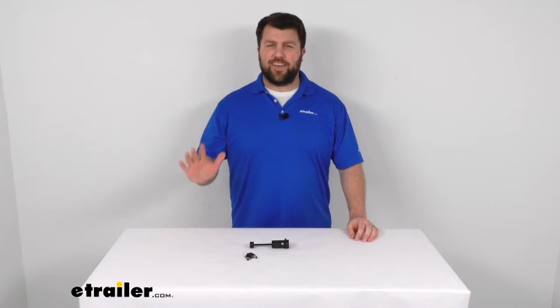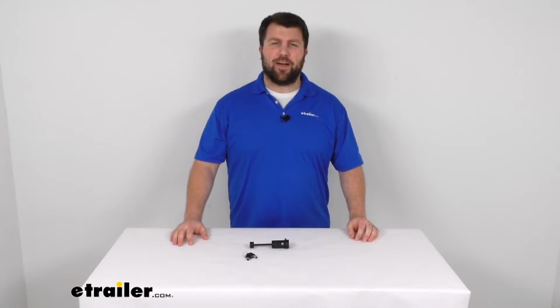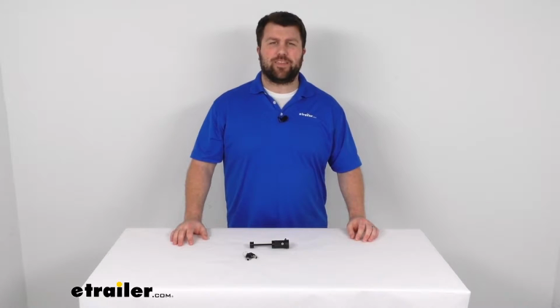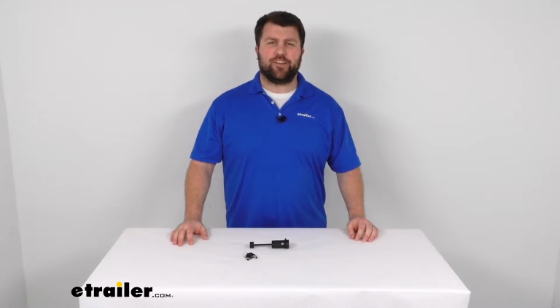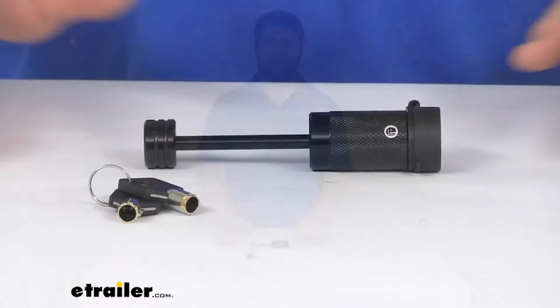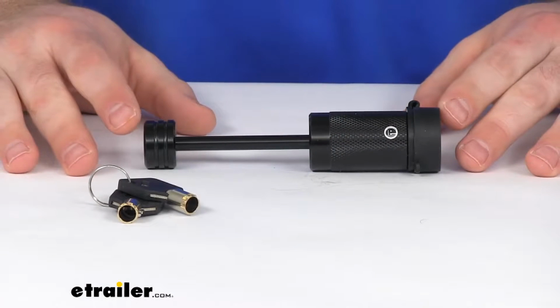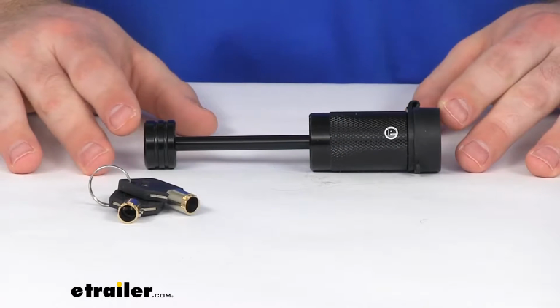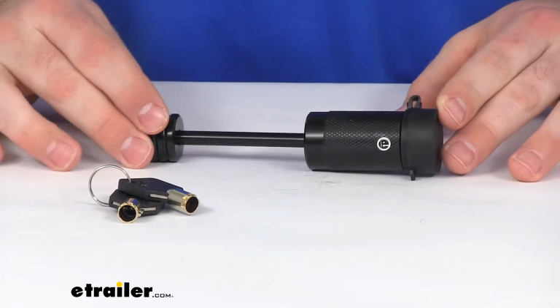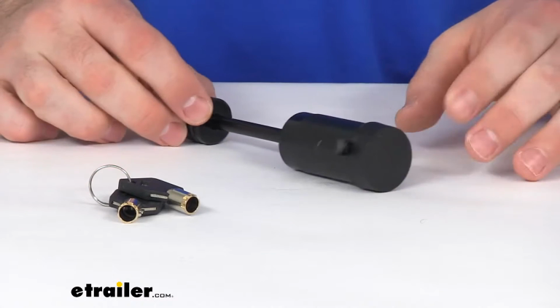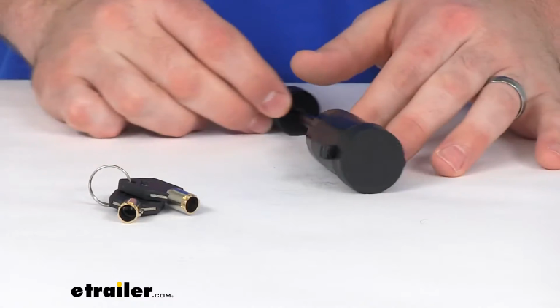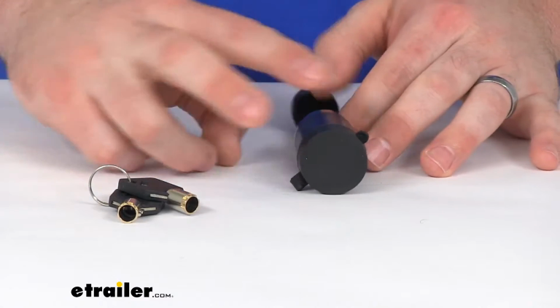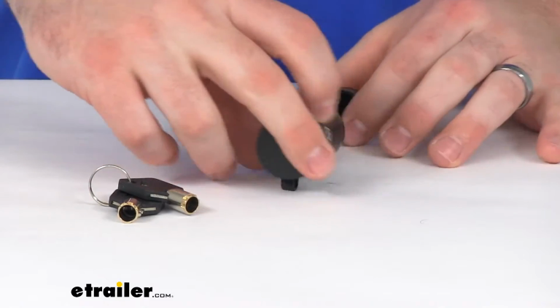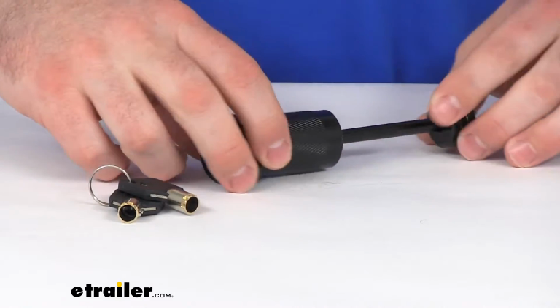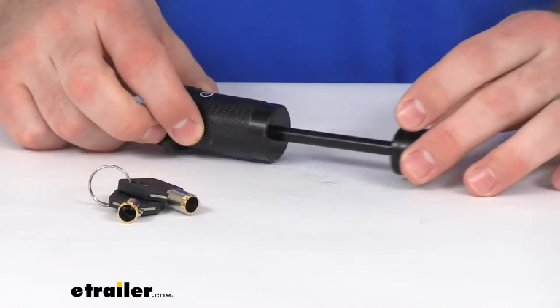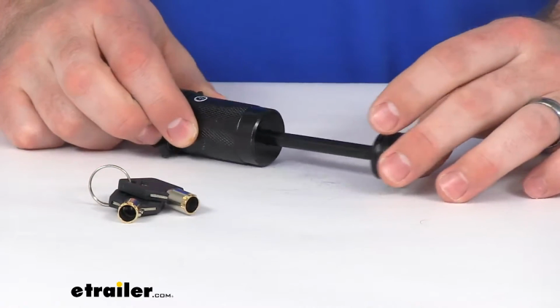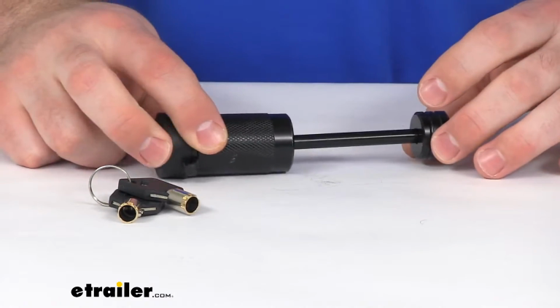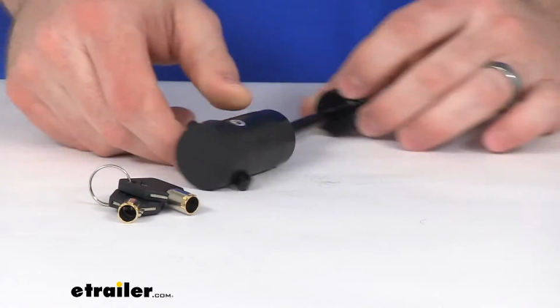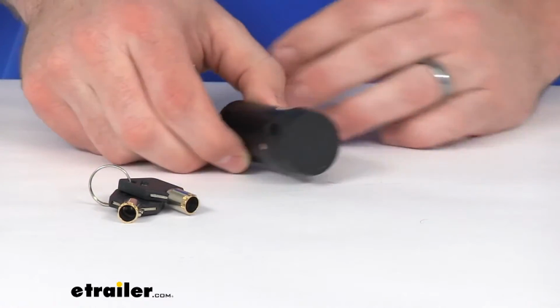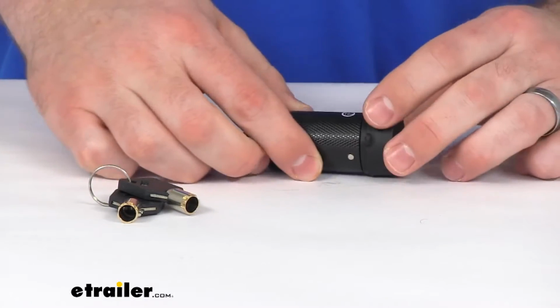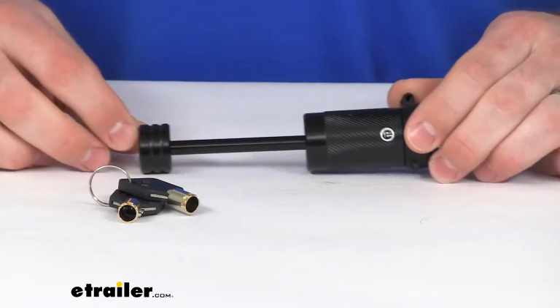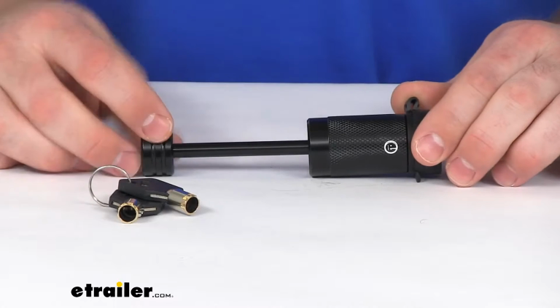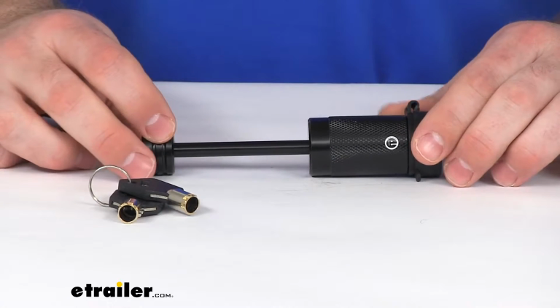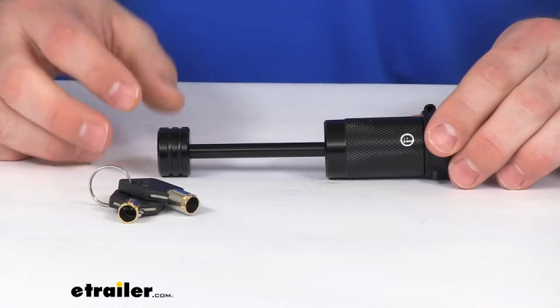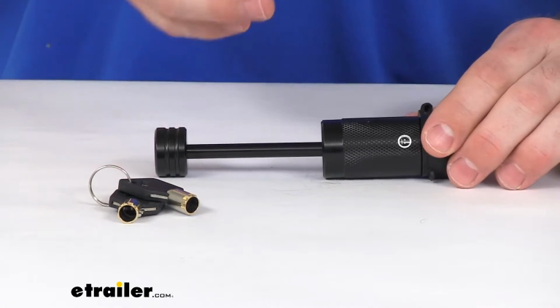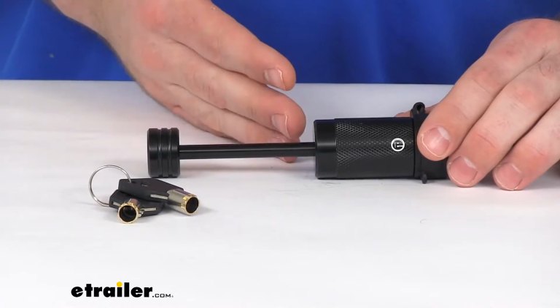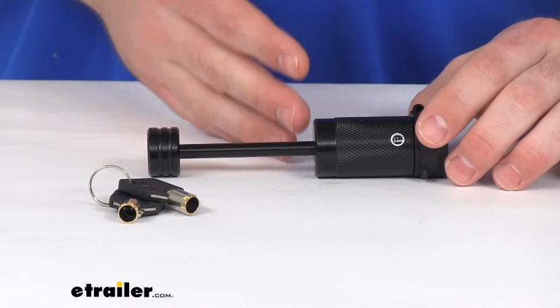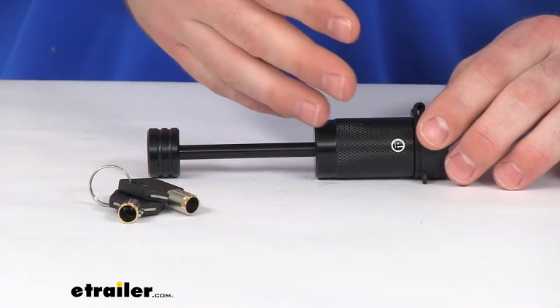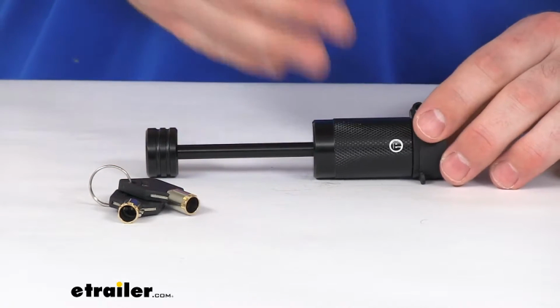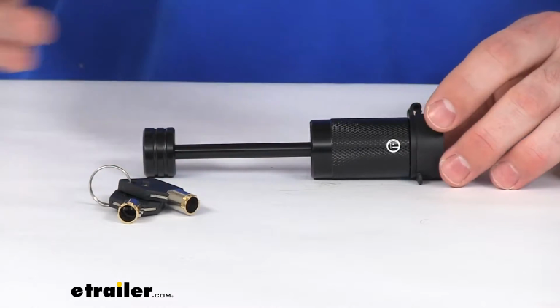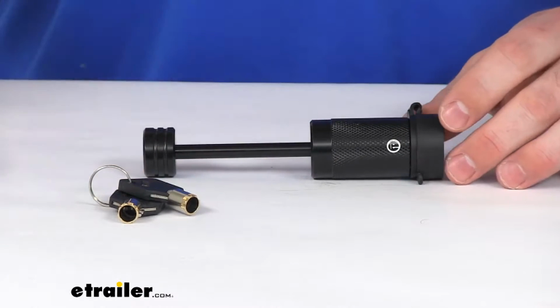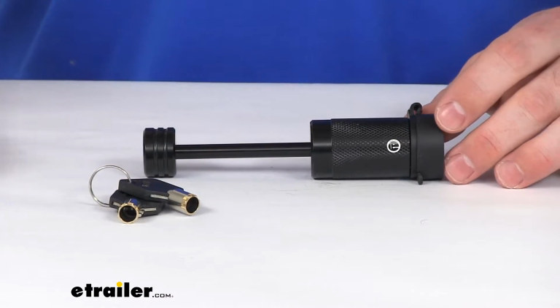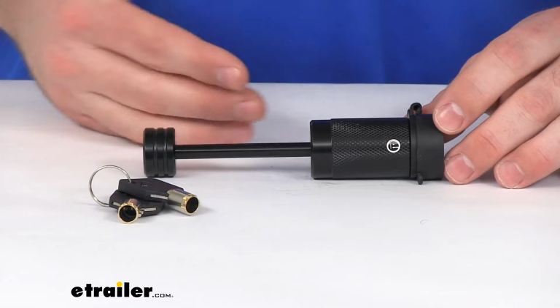Hi there, I'm Michael with eTrailer.com. Today we're going to take a quick look at the MaxToe Trailer Coupler Latch Lock. This is going to help make sure that your trailer is secure and prevent anyone from detaching your trailer from your tow vehicle.